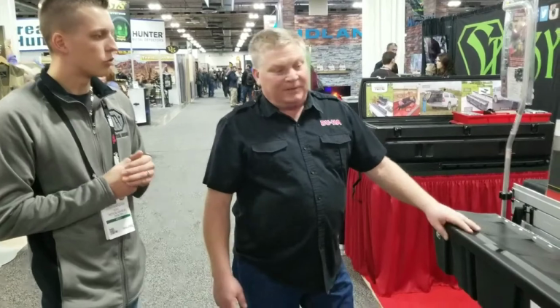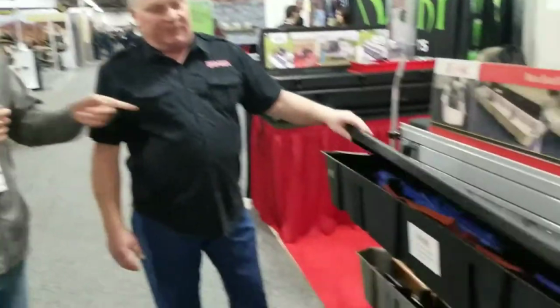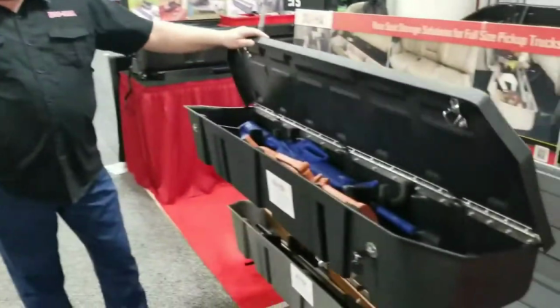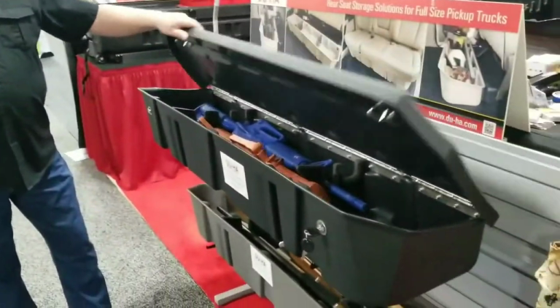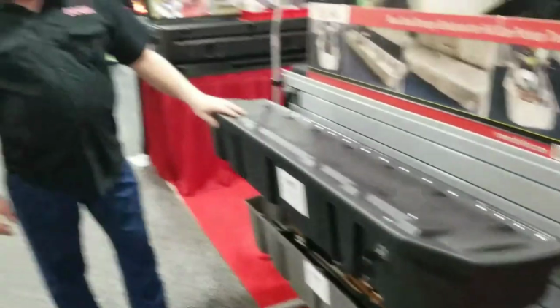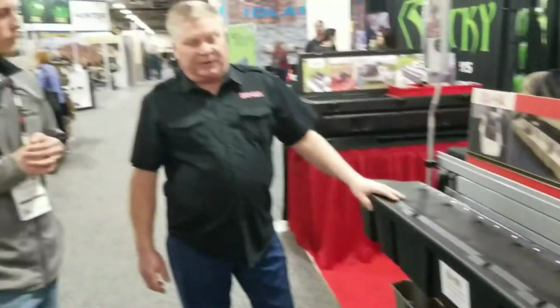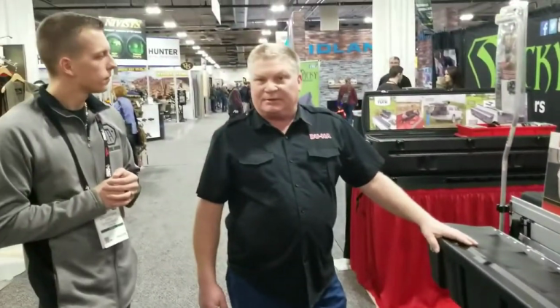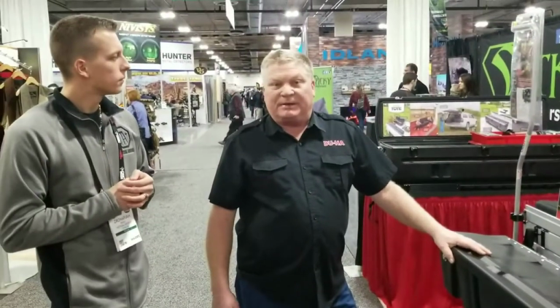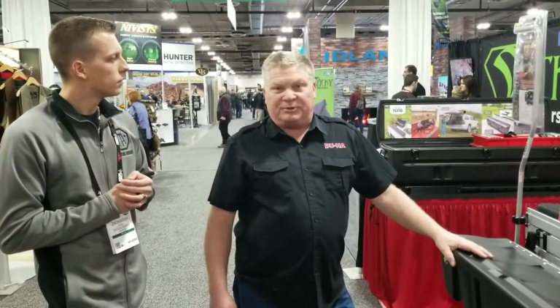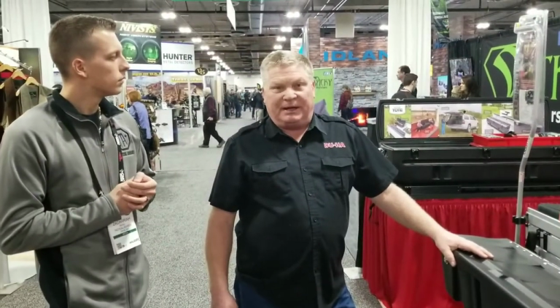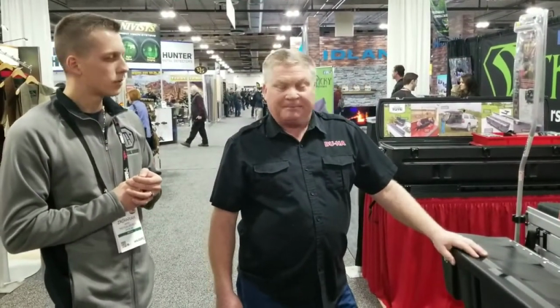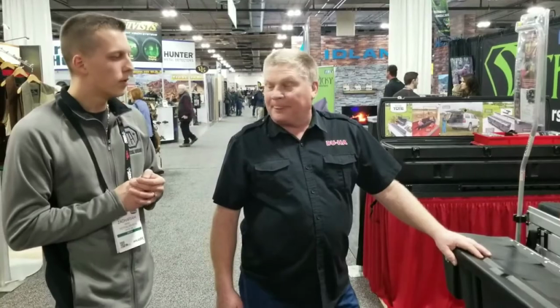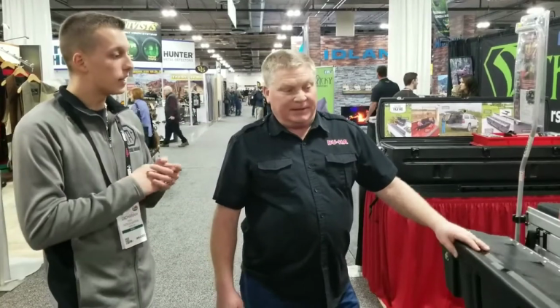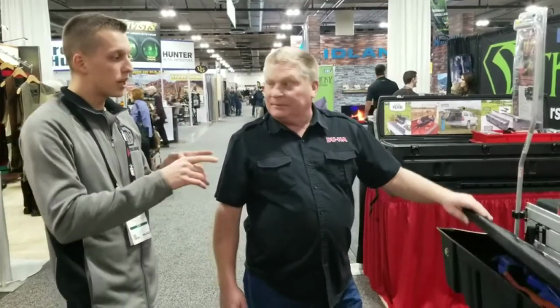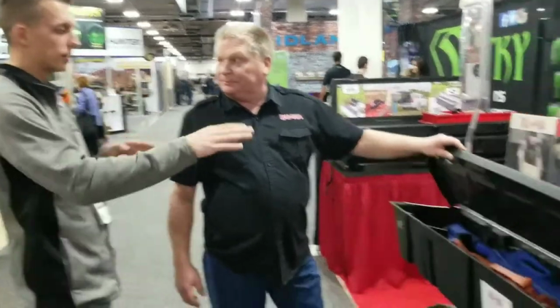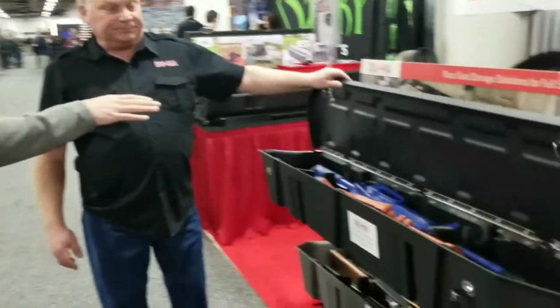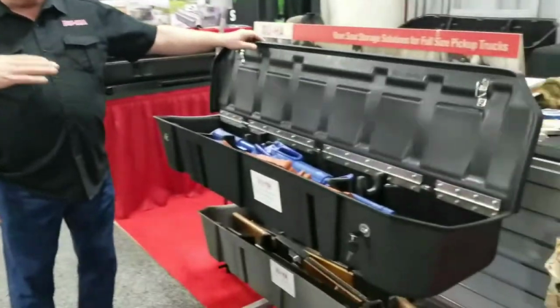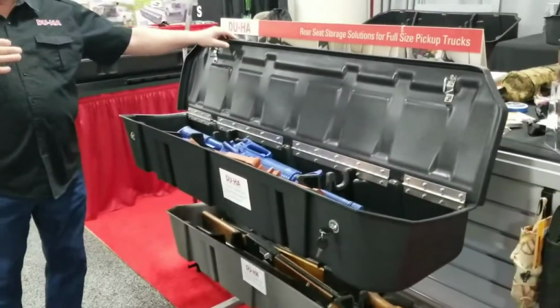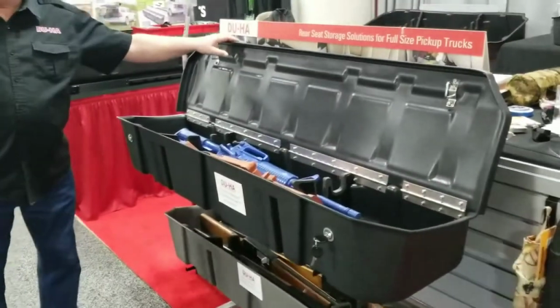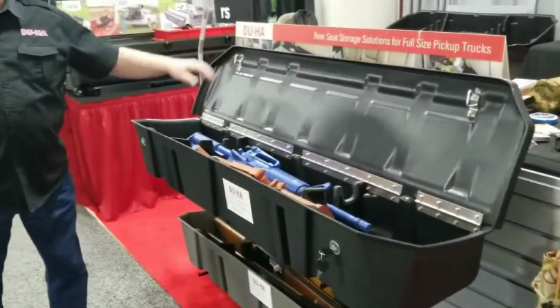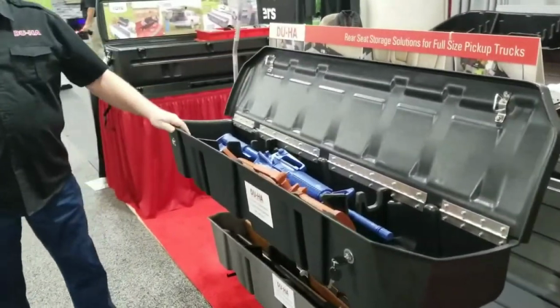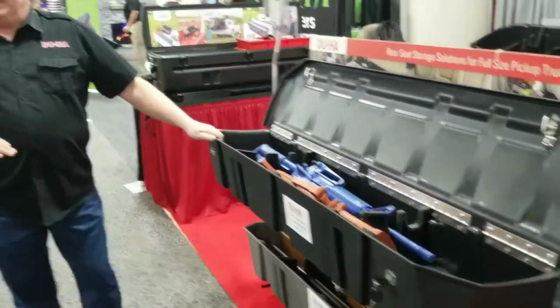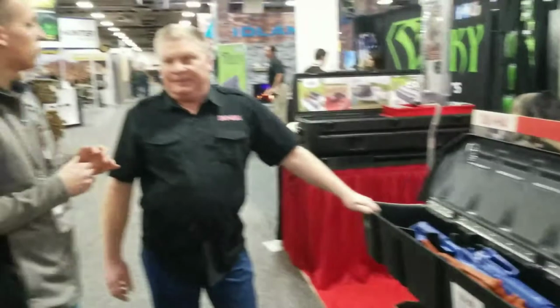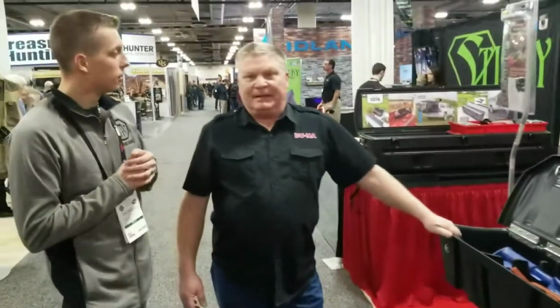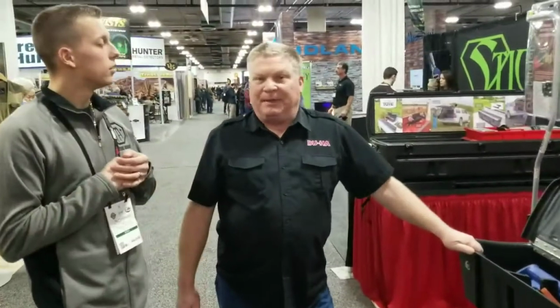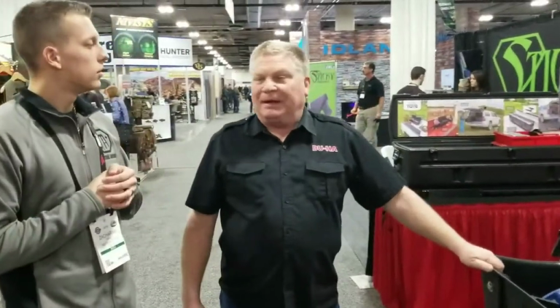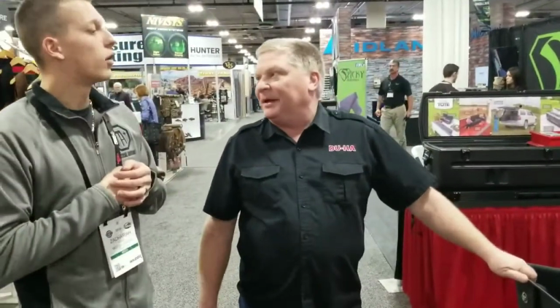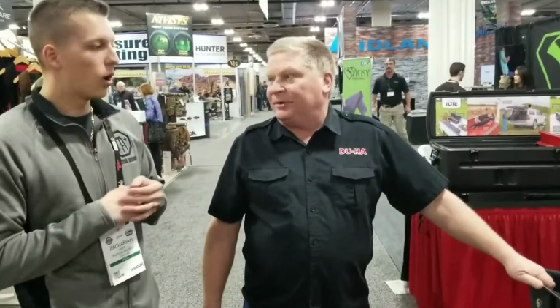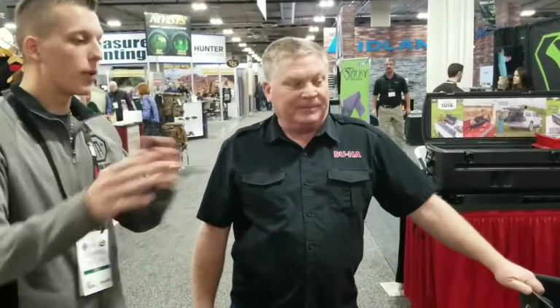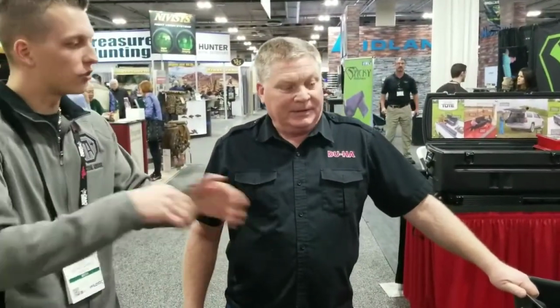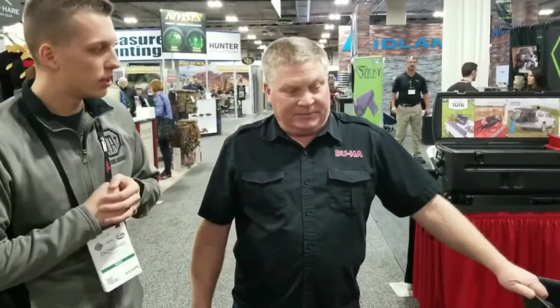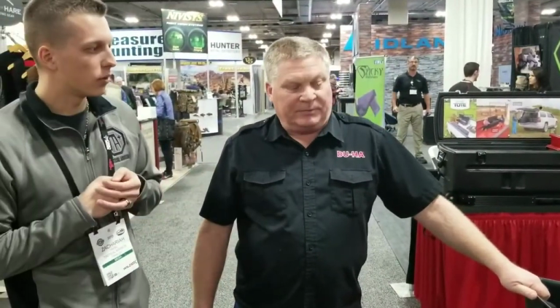What's the price point on something like that? The price point on this with the lid retails at $299. Can you buy a lid separately and add it to your existing one? That's something we have not done yet, so you'd have to buy a new system to get it.